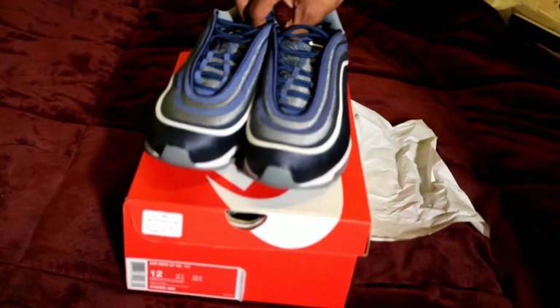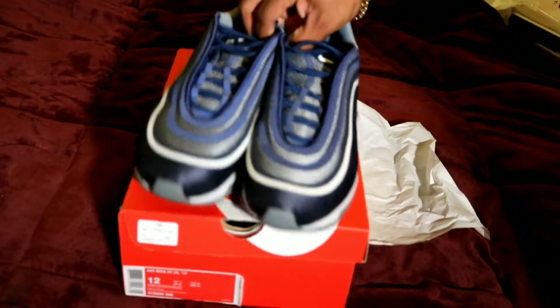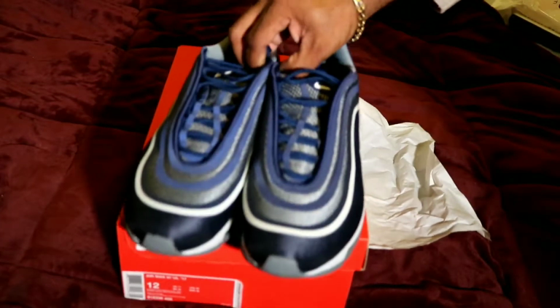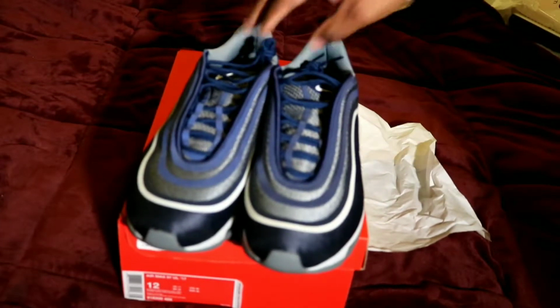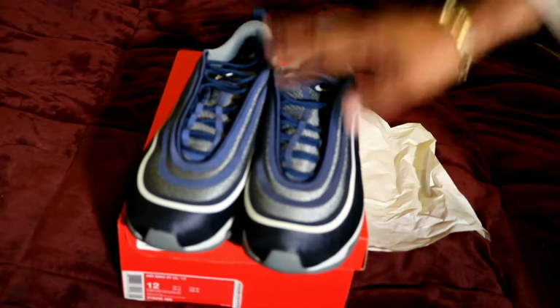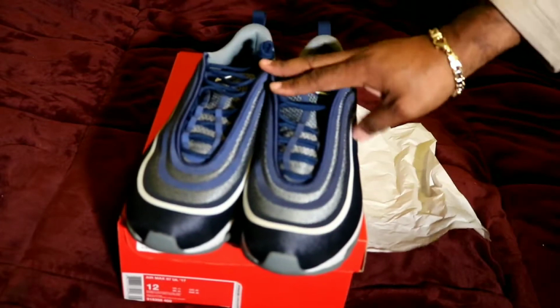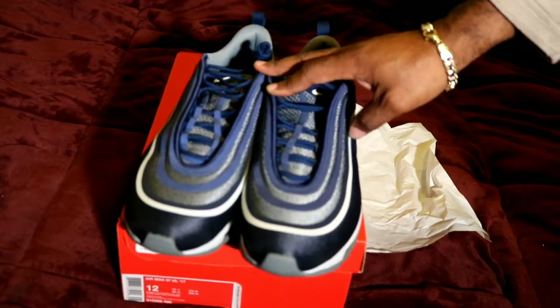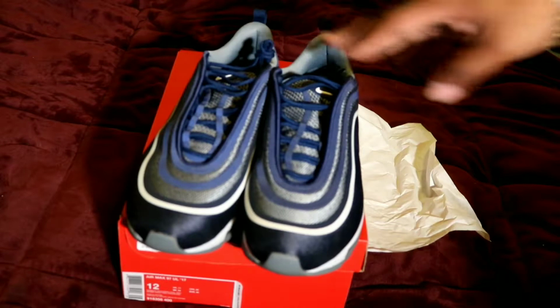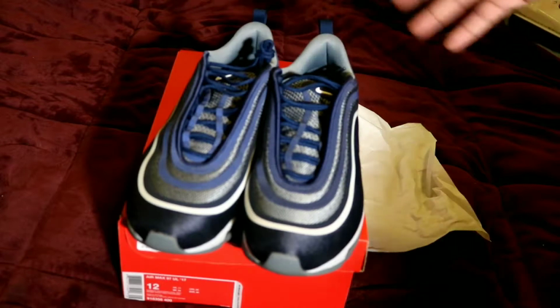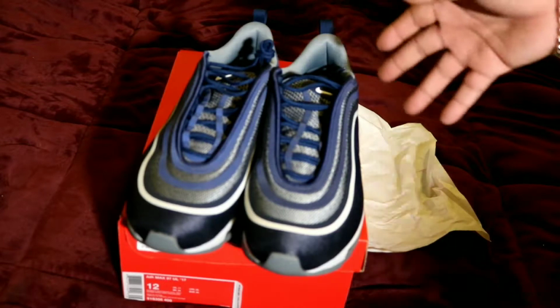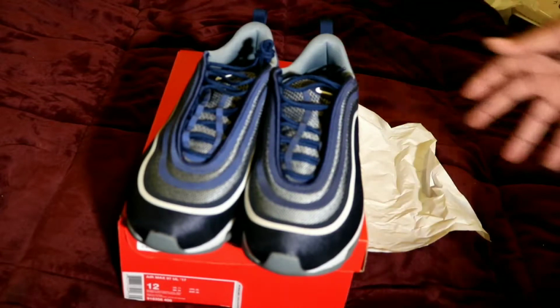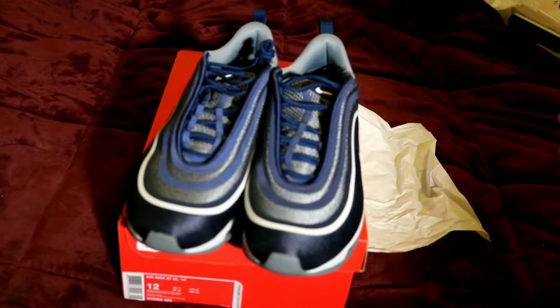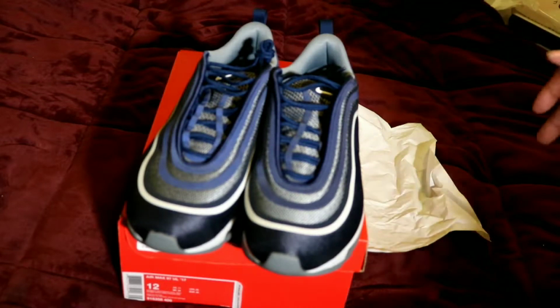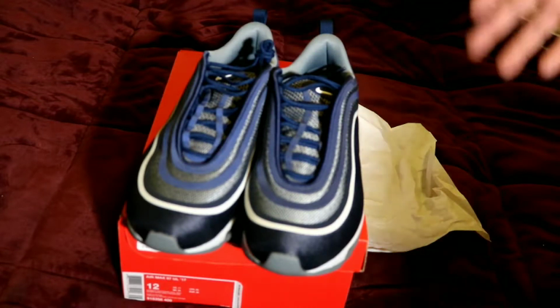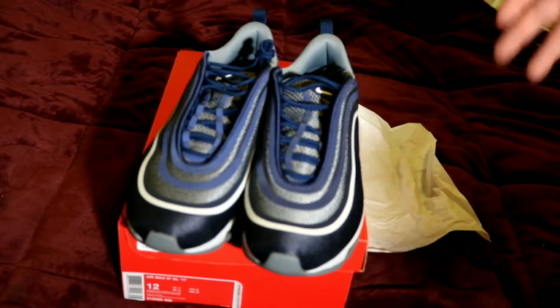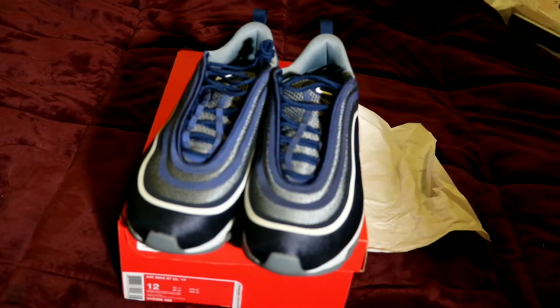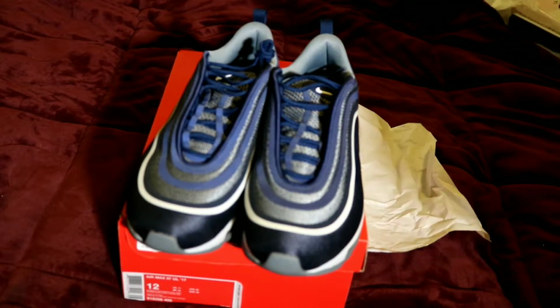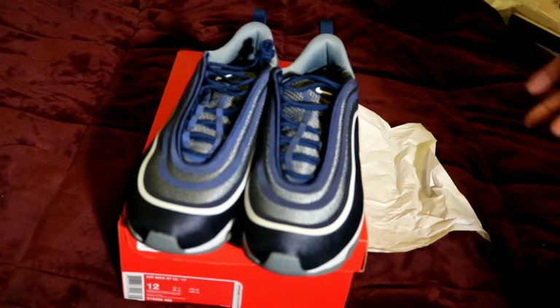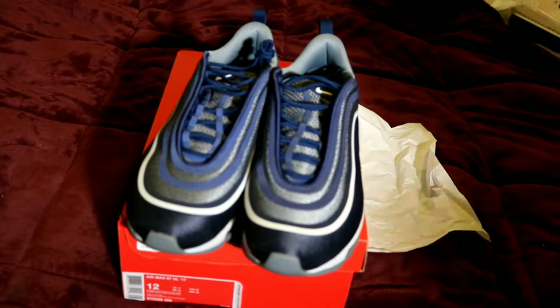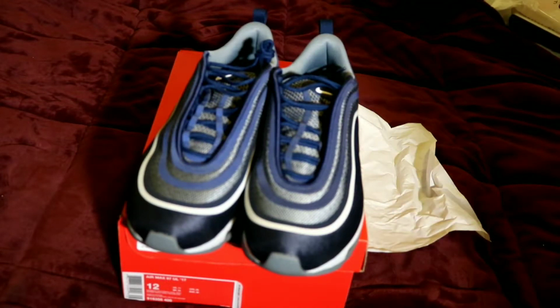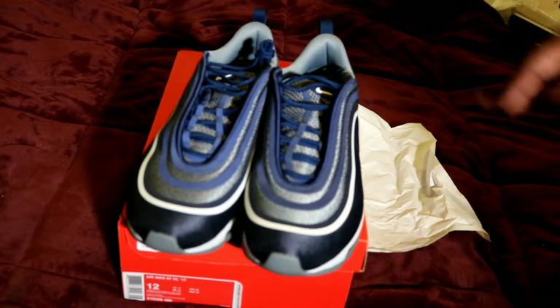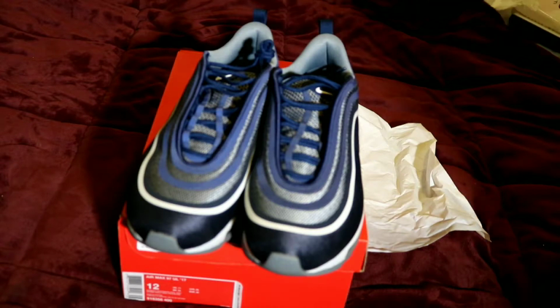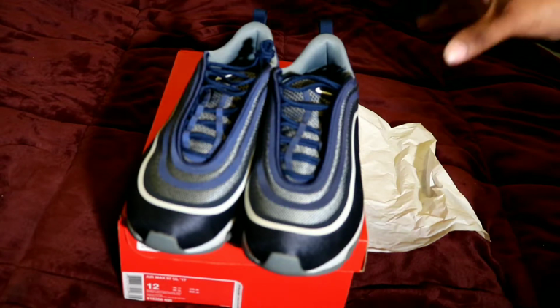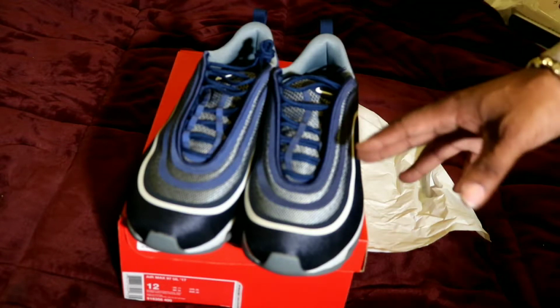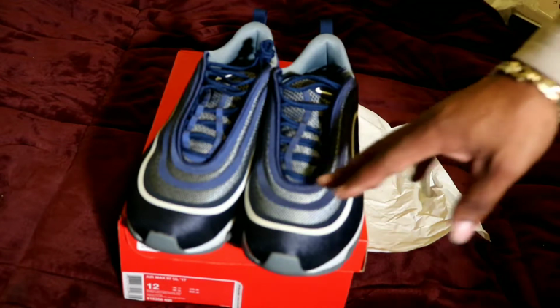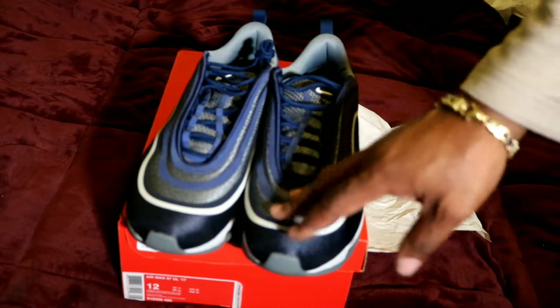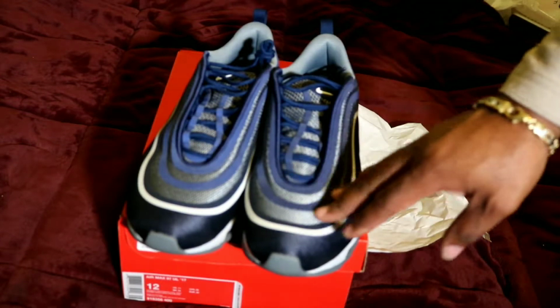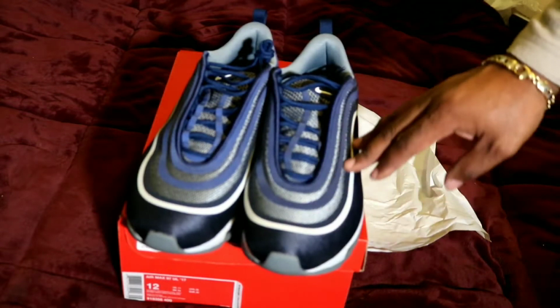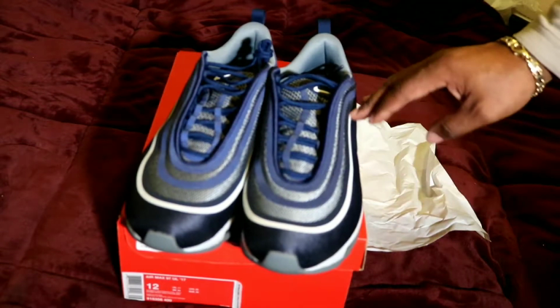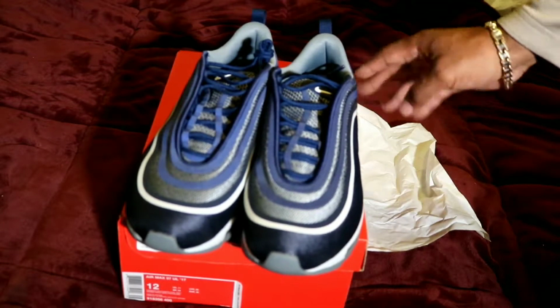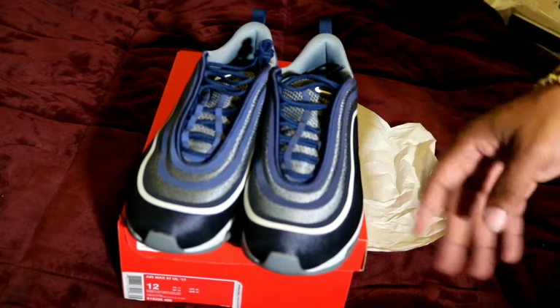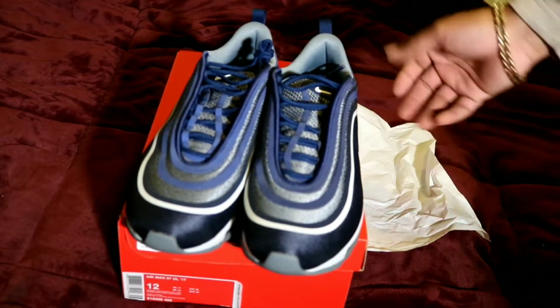Like I said, you get Air Max, you can't go wrong with Air Max. They're very comfortable shoes, do a lot of walking, what have you. And the style of them, the colorway, I mean it's awesome.